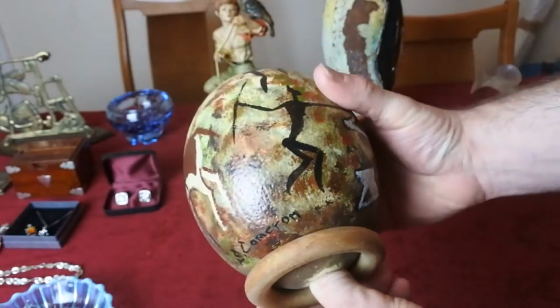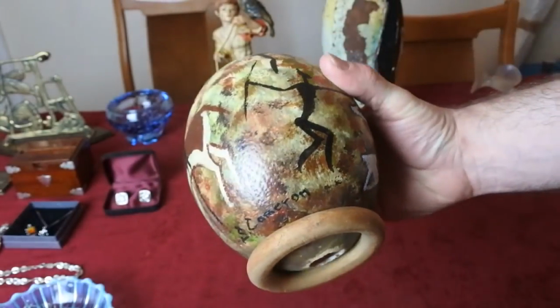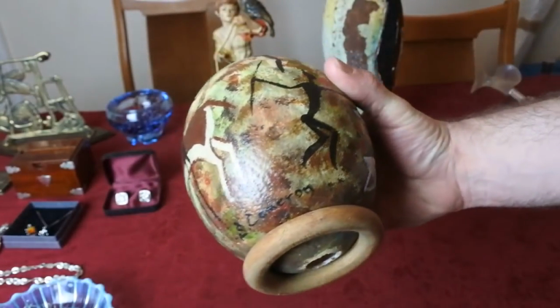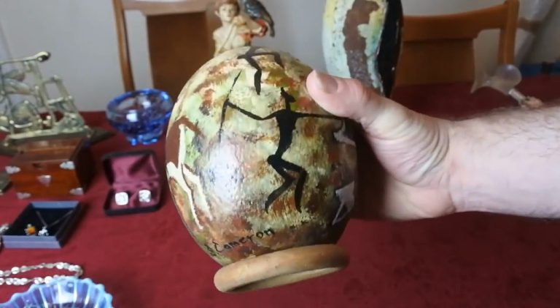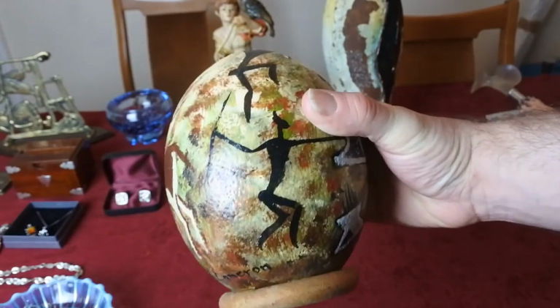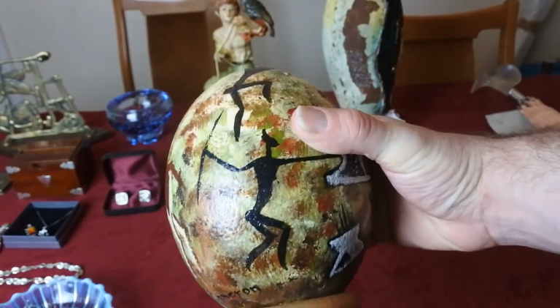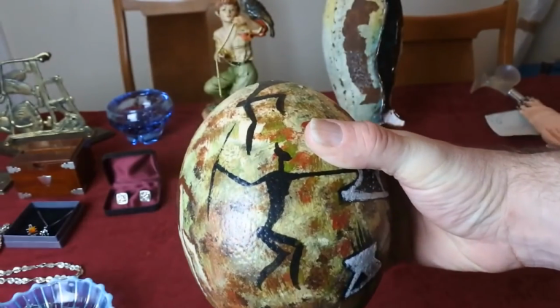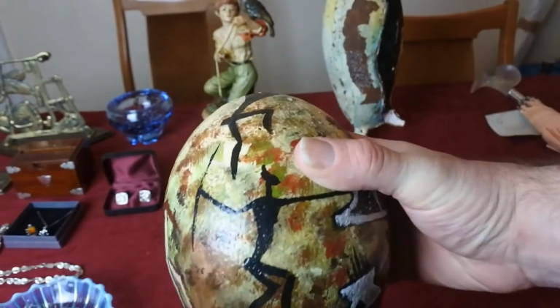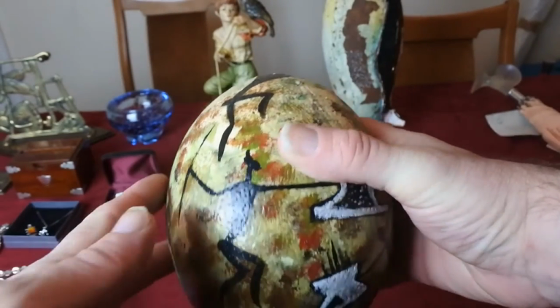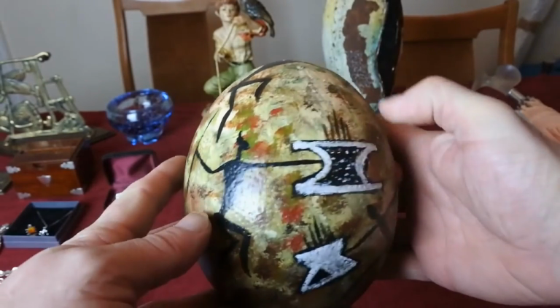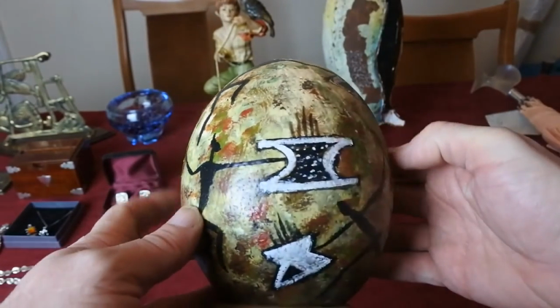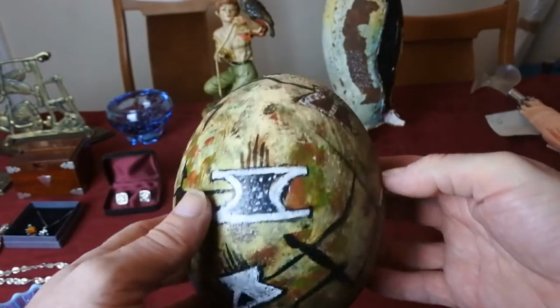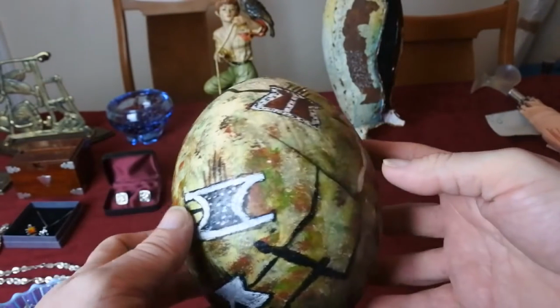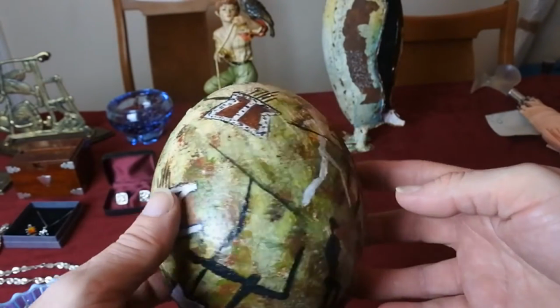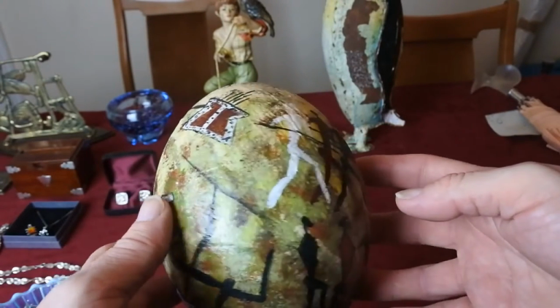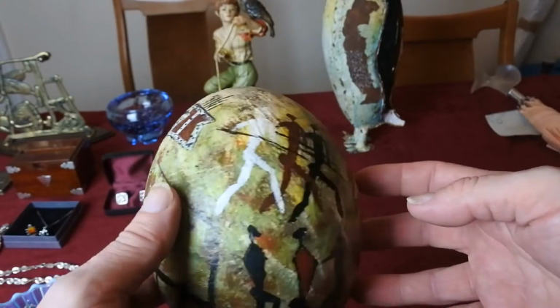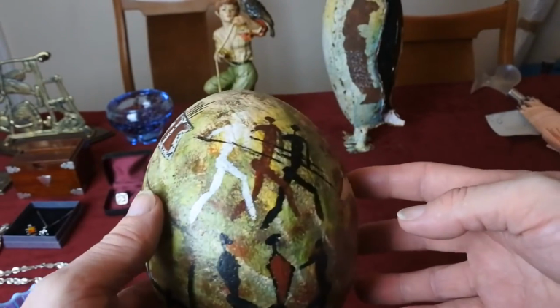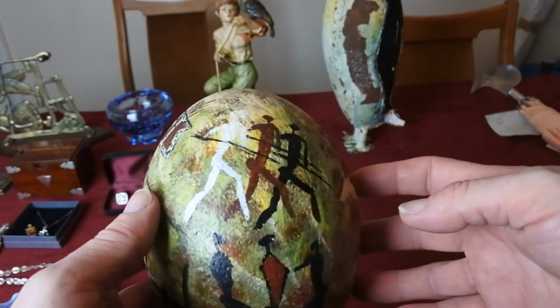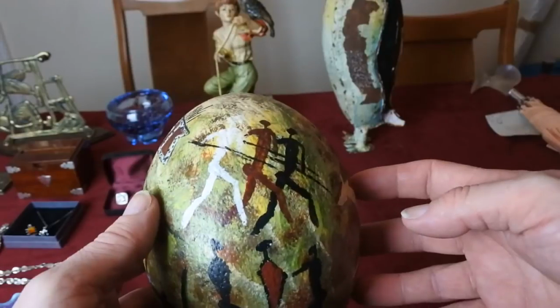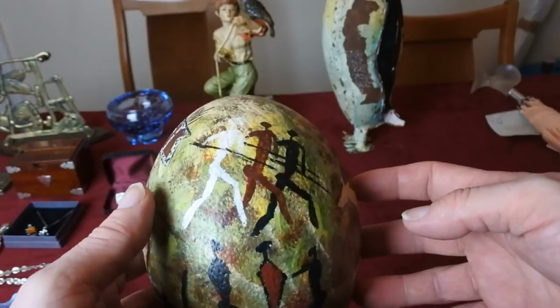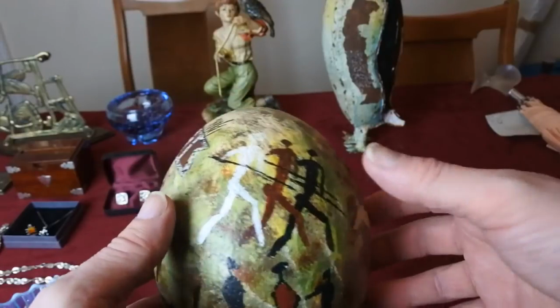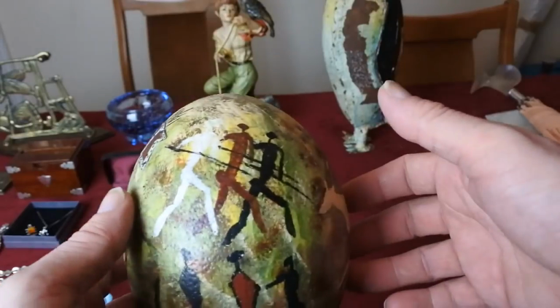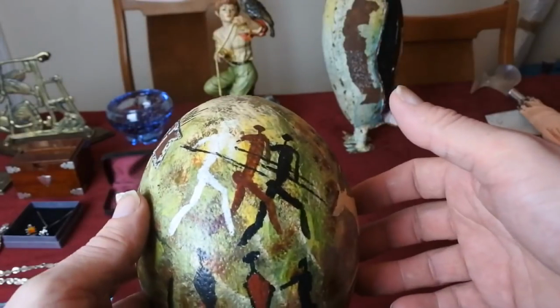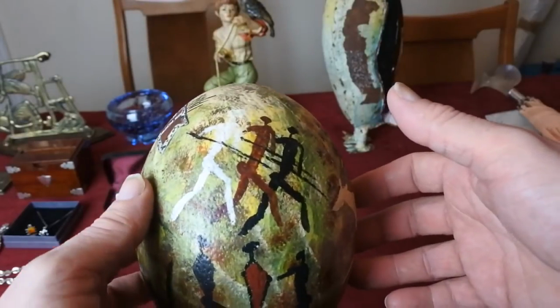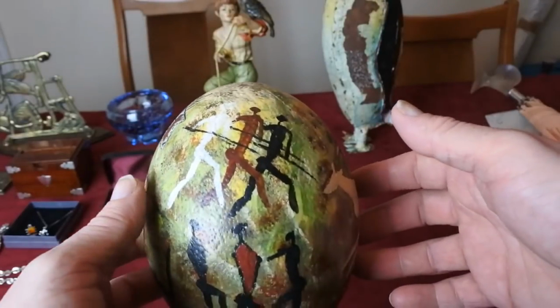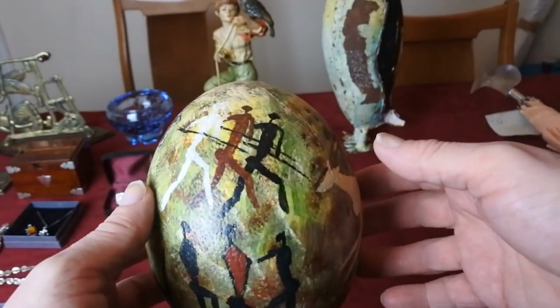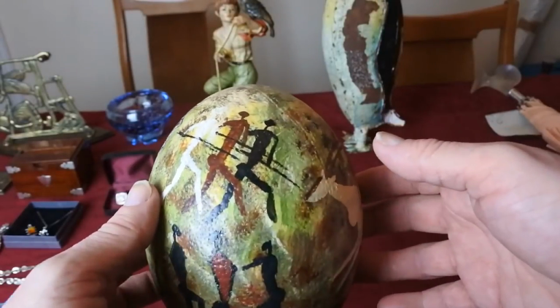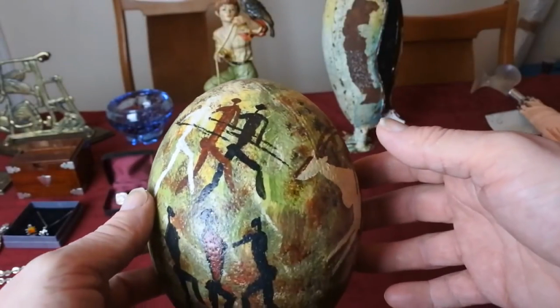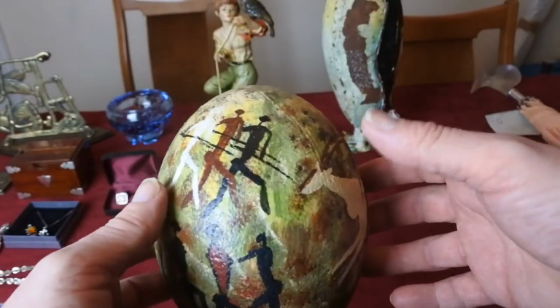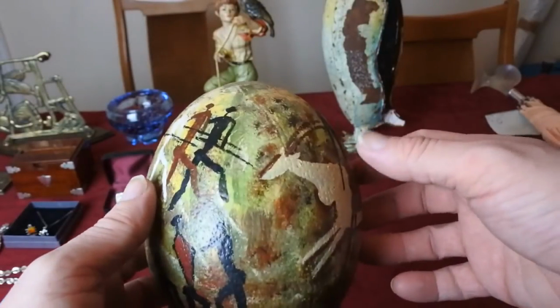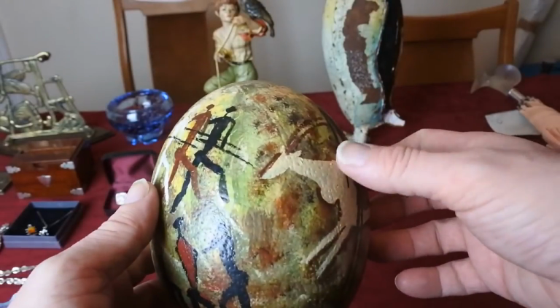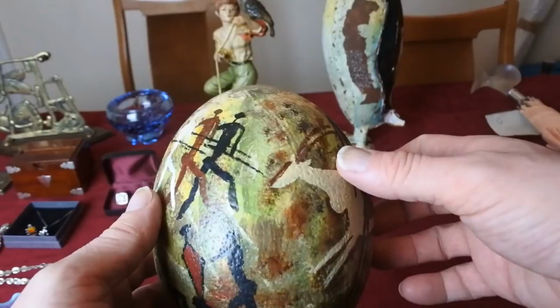They look amazing on display, and when people come into the house and ask what that is, you've got a little story to tell them. So yeah, I quite like that.